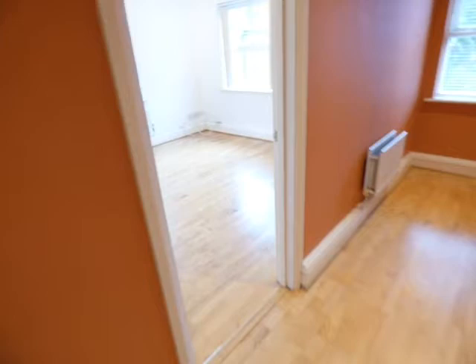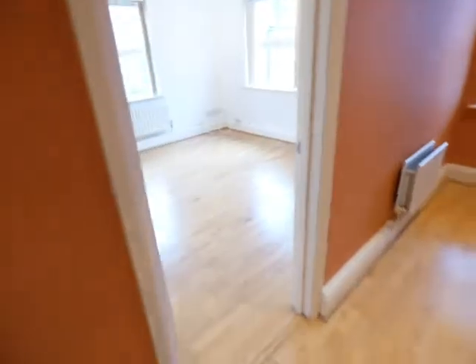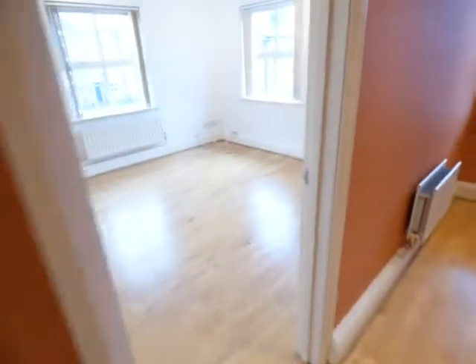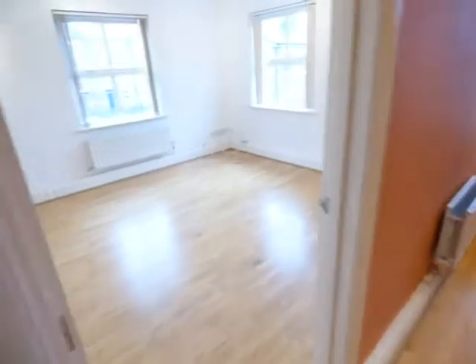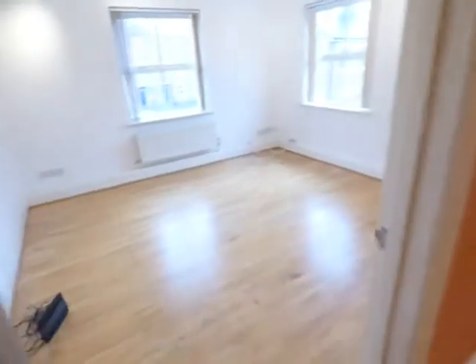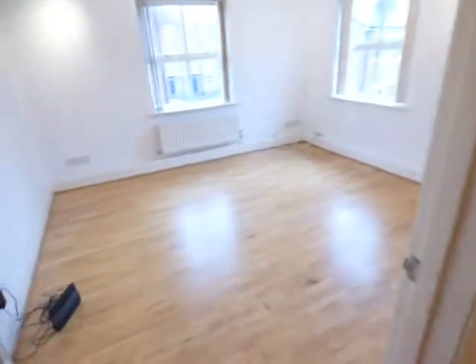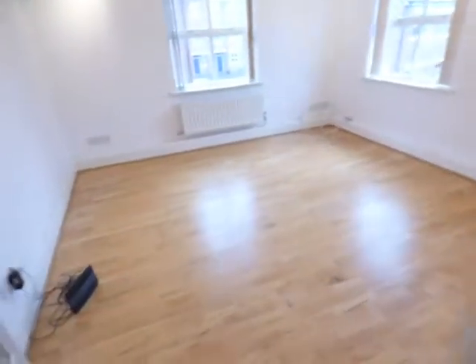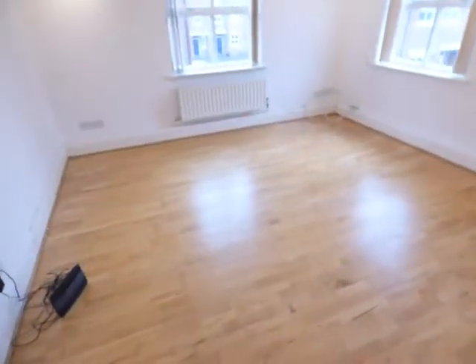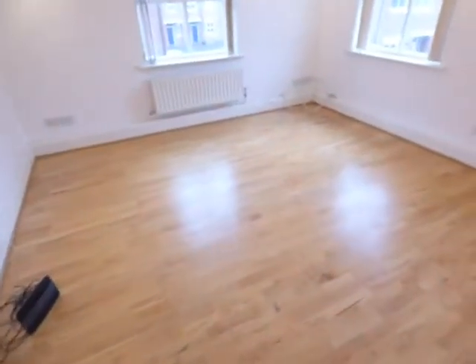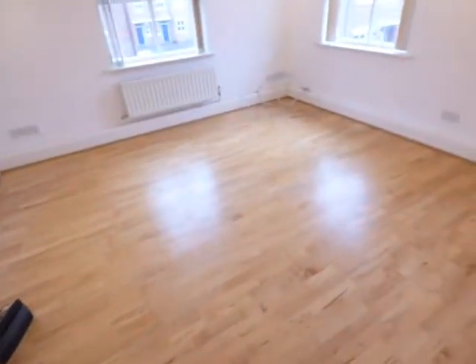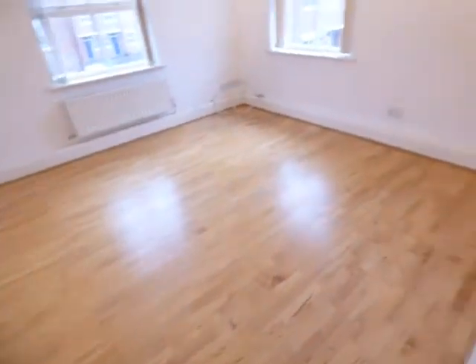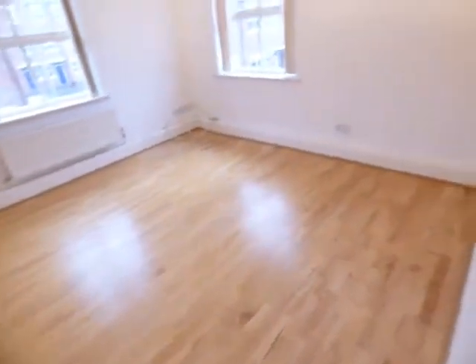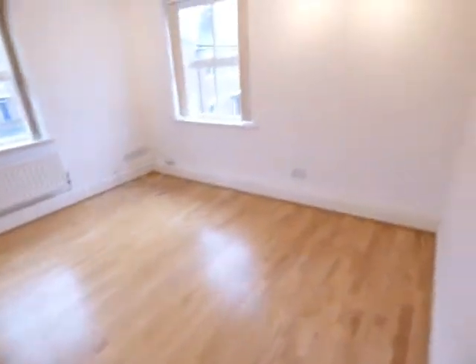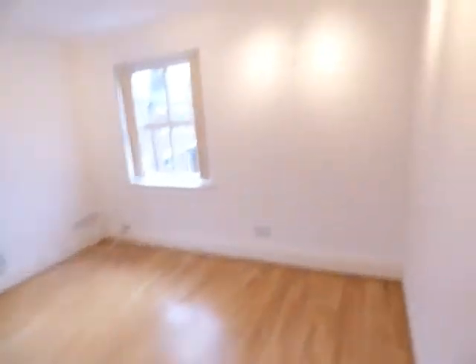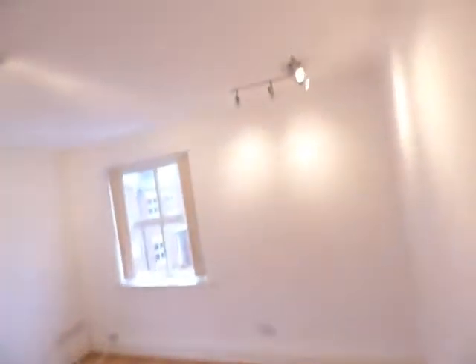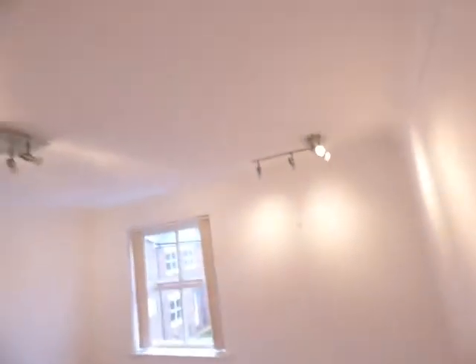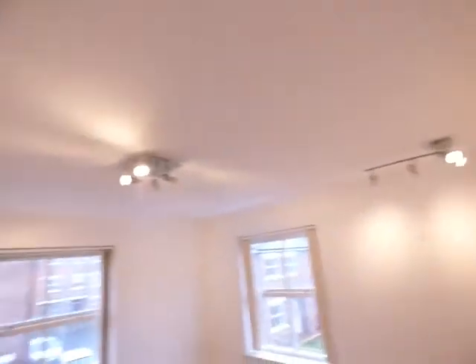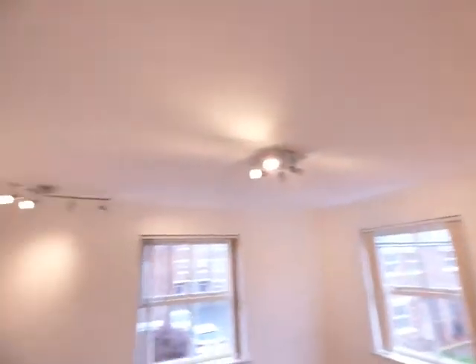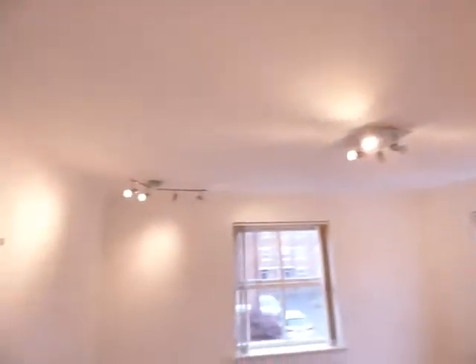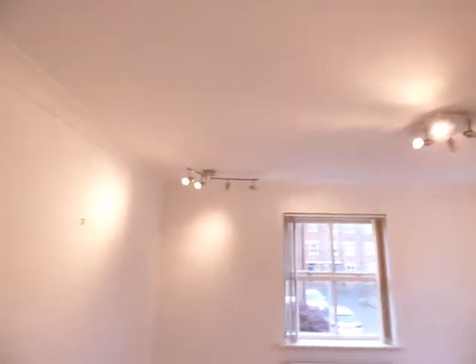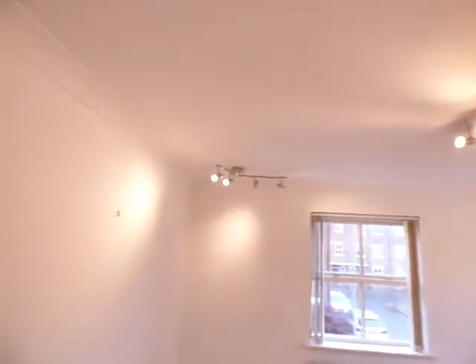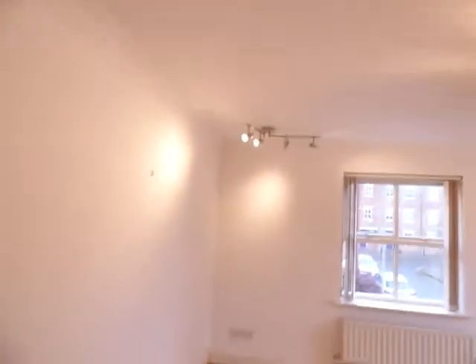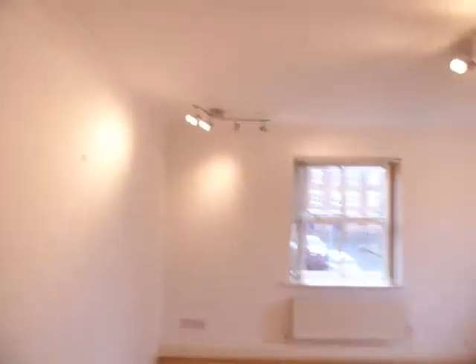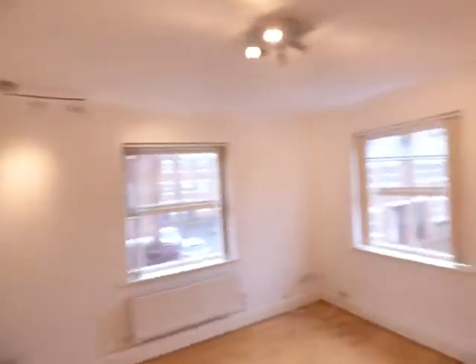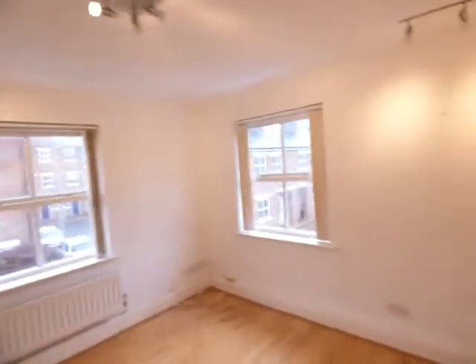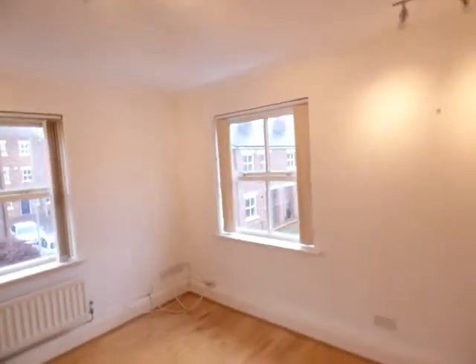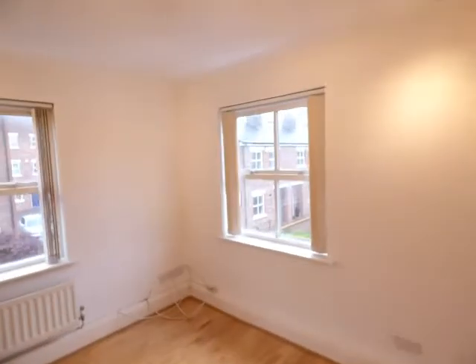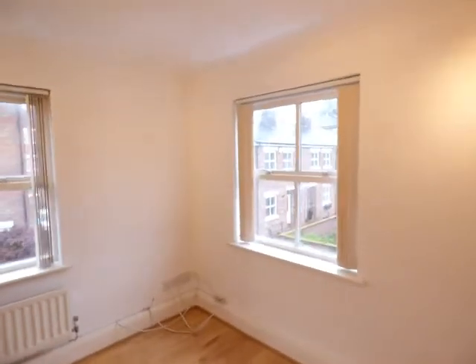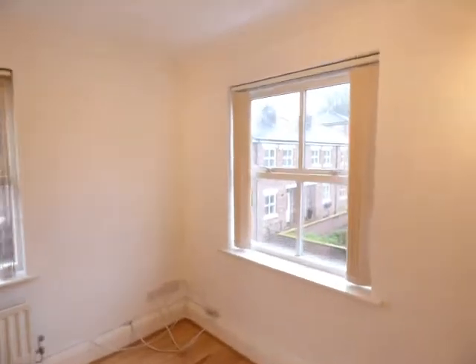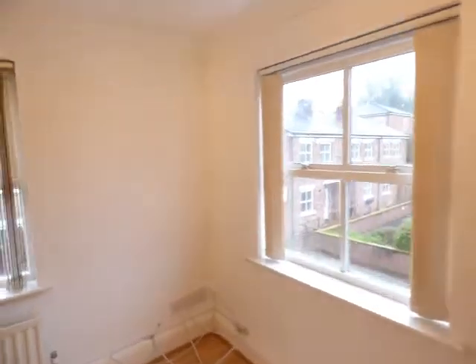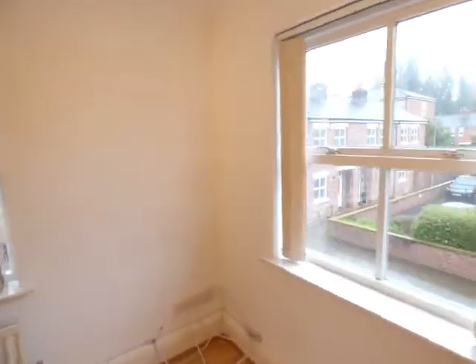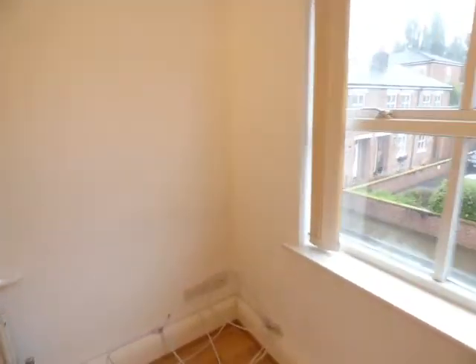The whole flat has got double glazing and gas fire central heating. This is the lounge with three sets of four spotlights, and windows to two elevations.